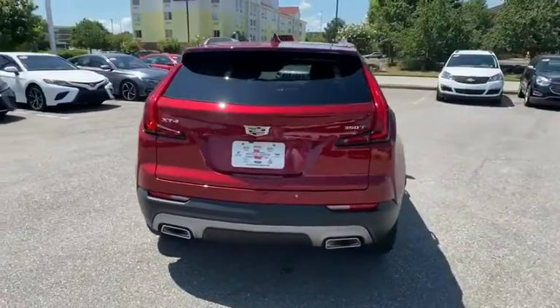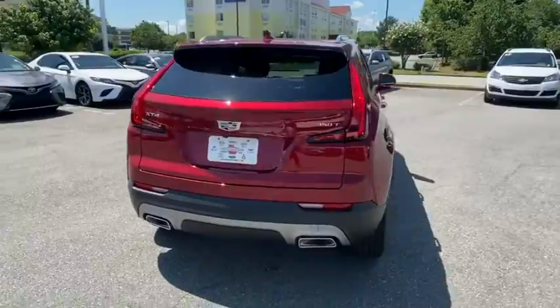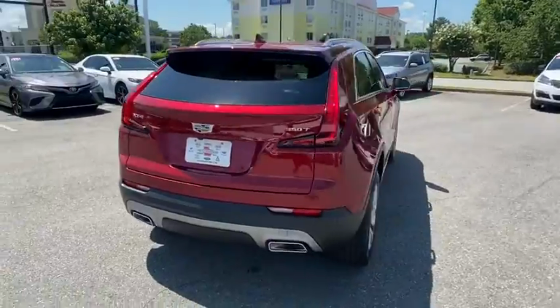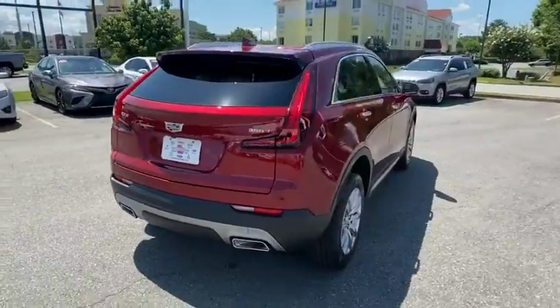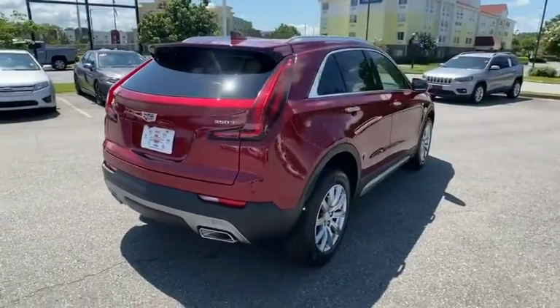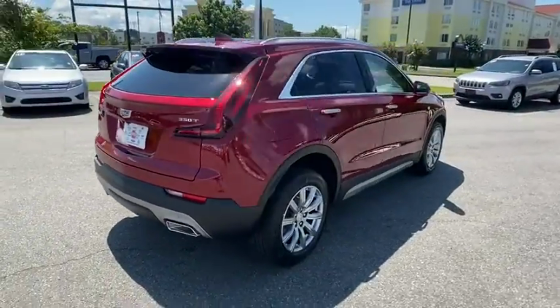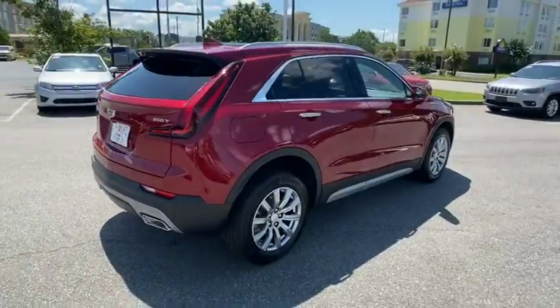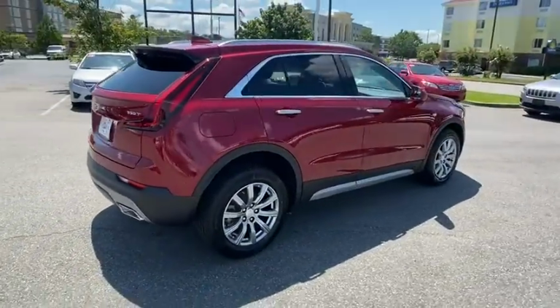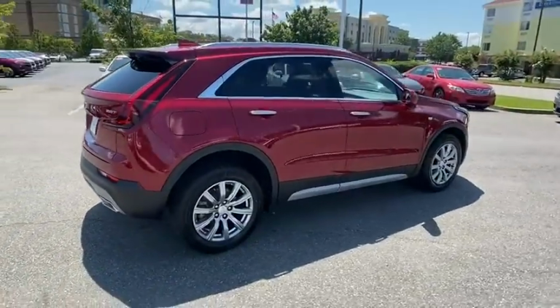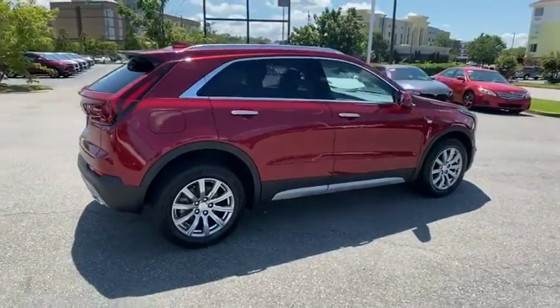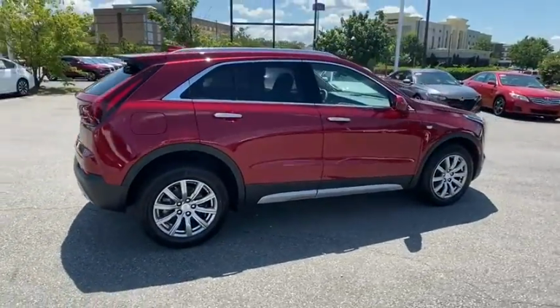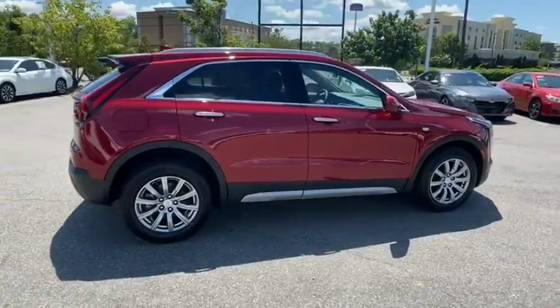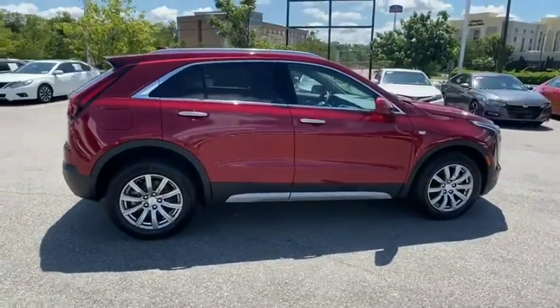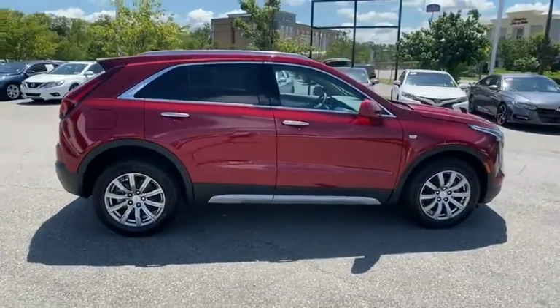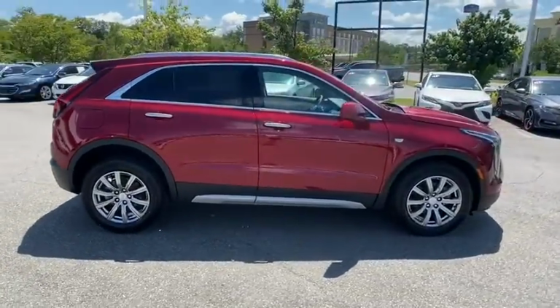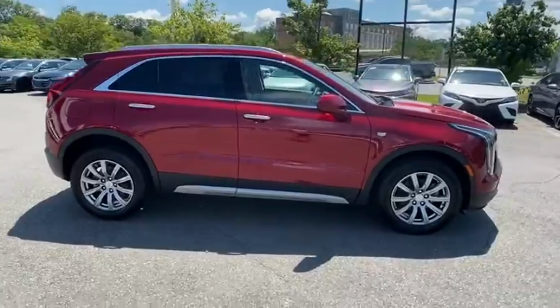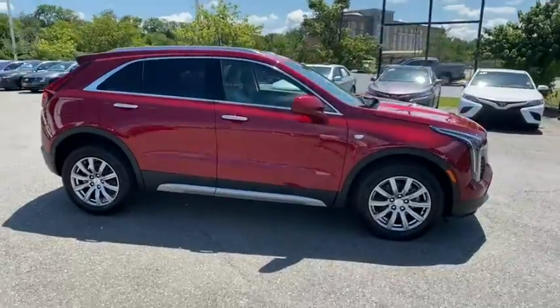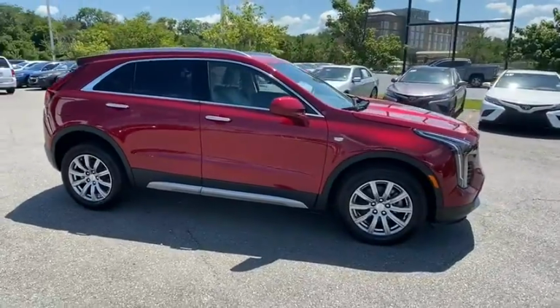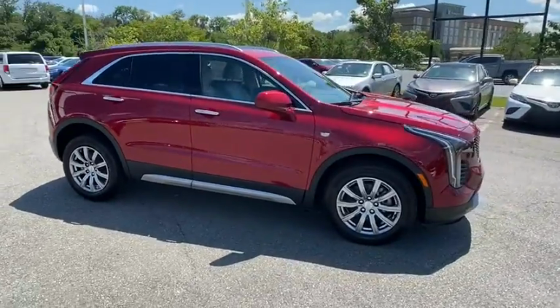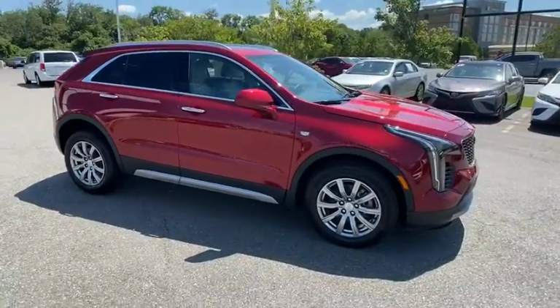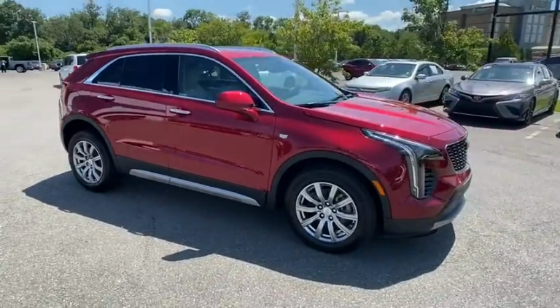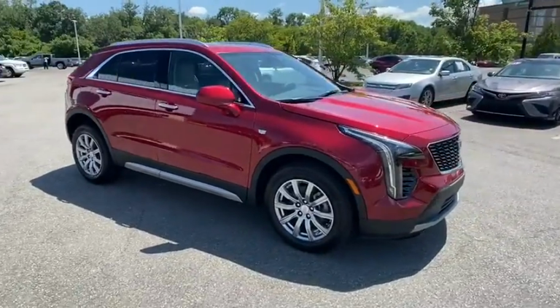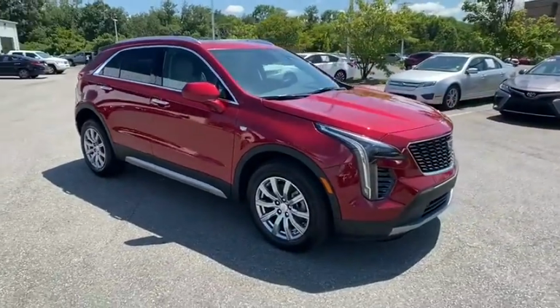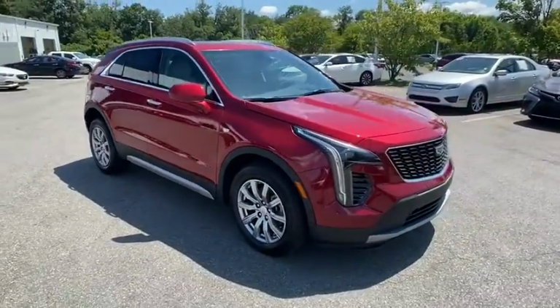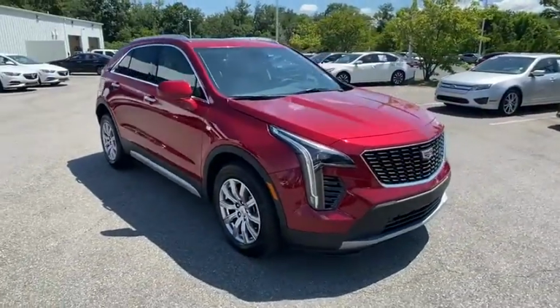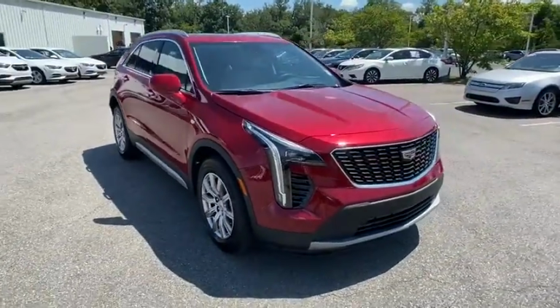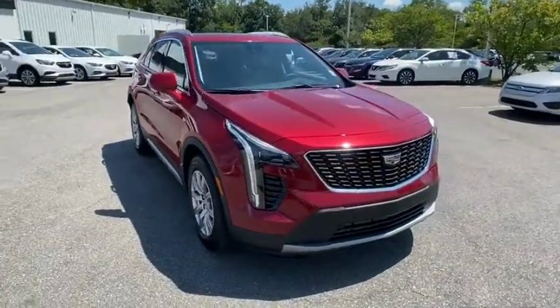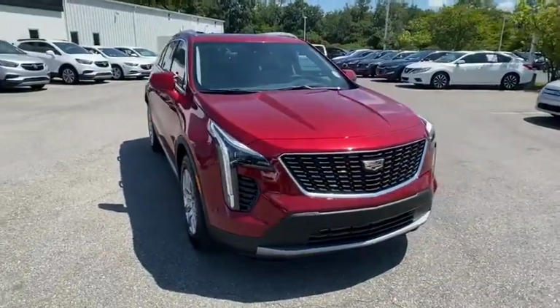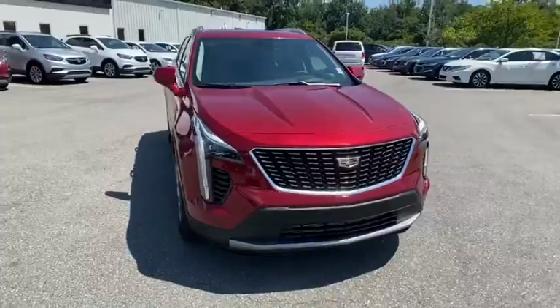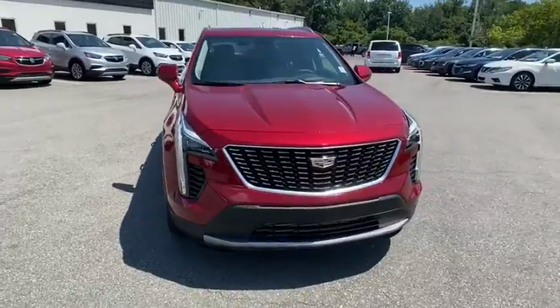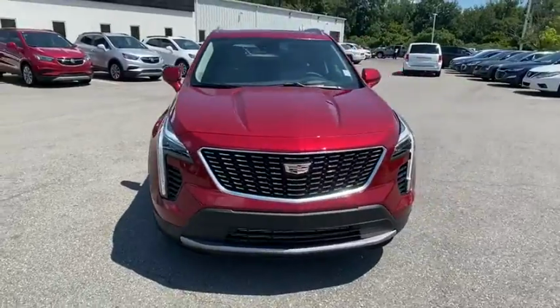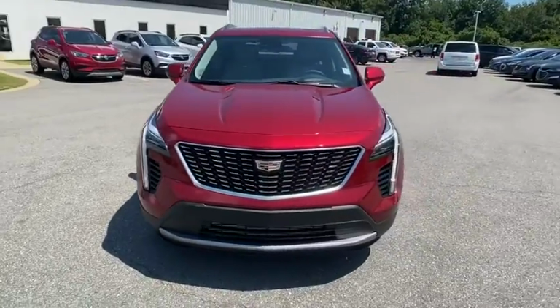Traction control, power liftgate, power passenger seat, dual airbags, leather-wrapped steering wheel, alloy wheels, power steering, four-wheel disc brakes, universal garage door opener, cold weather package.